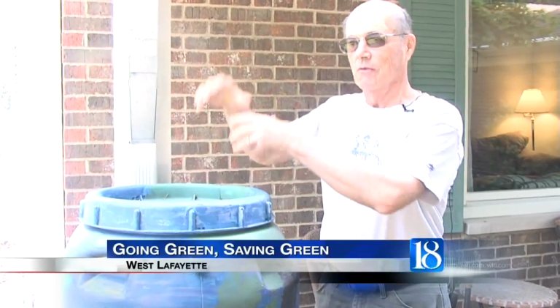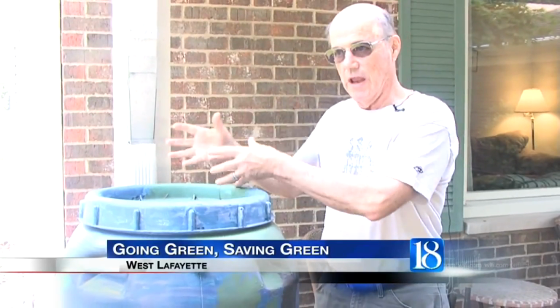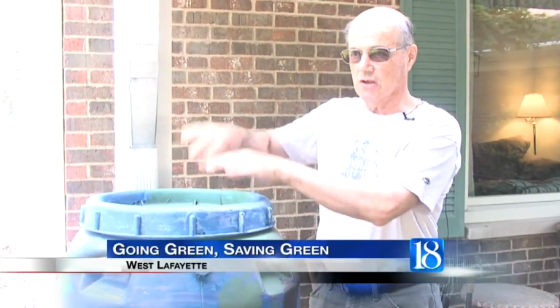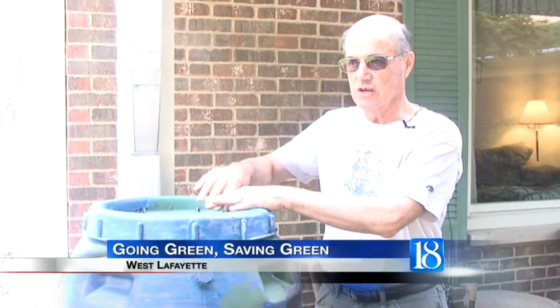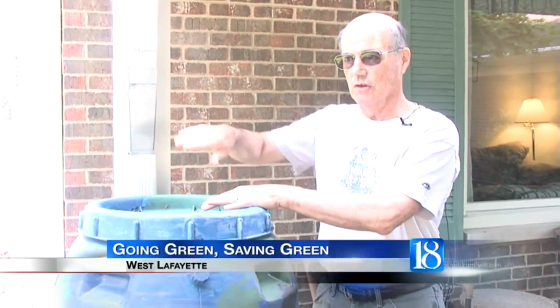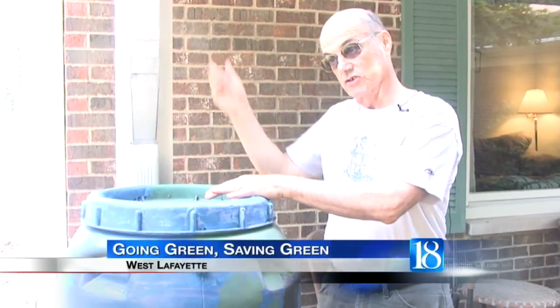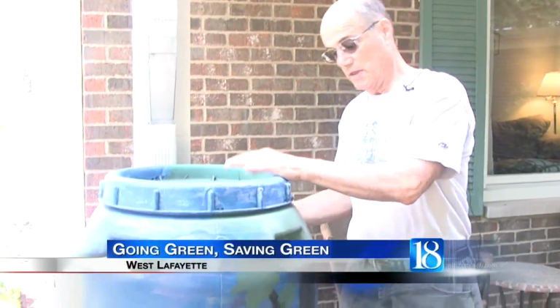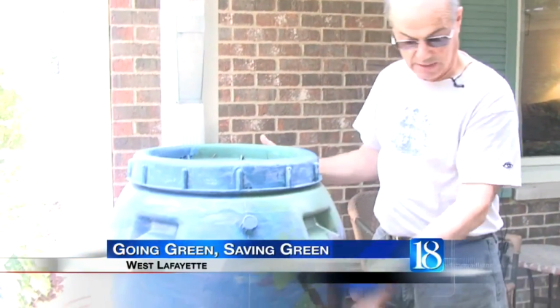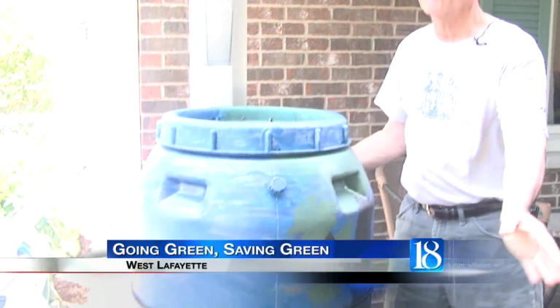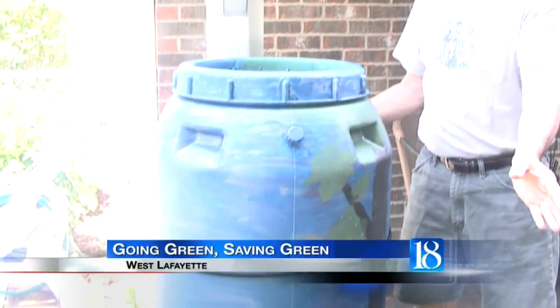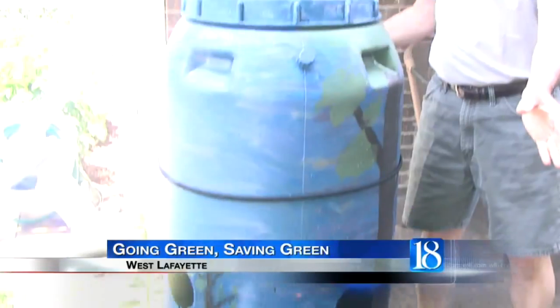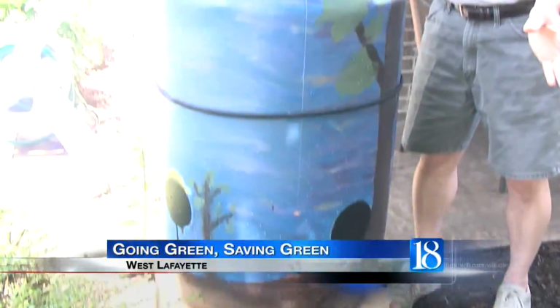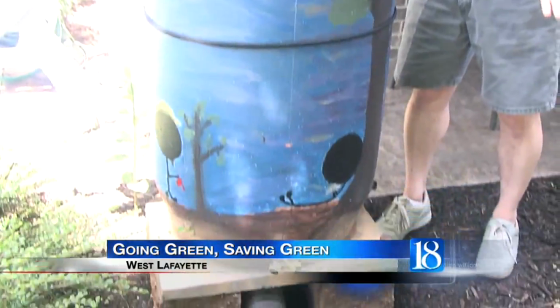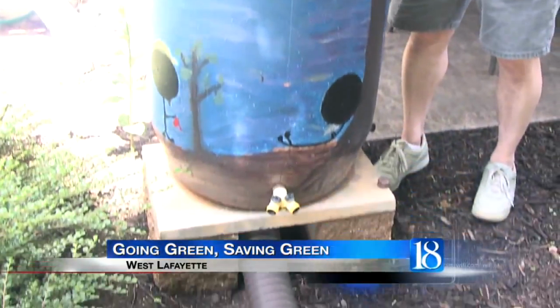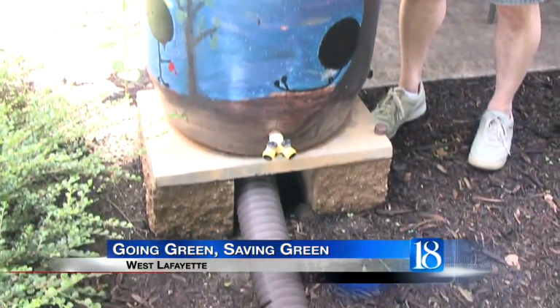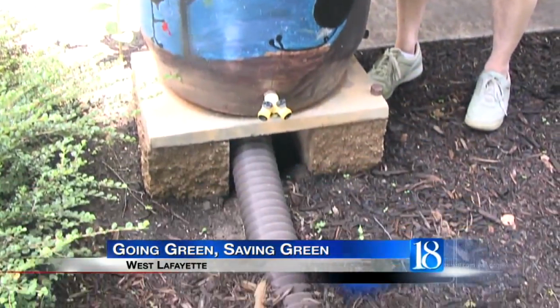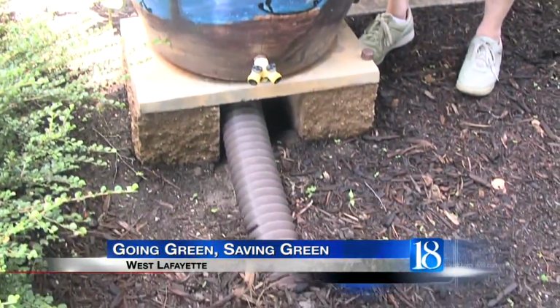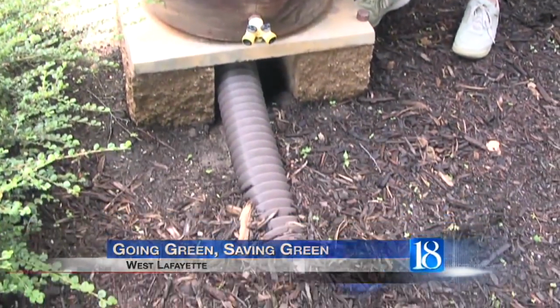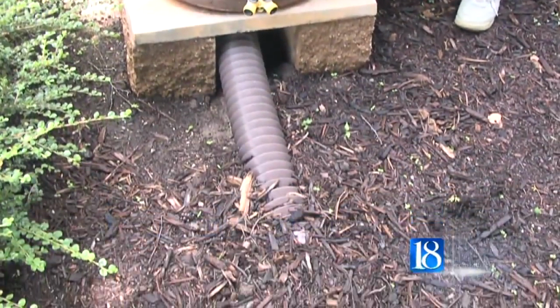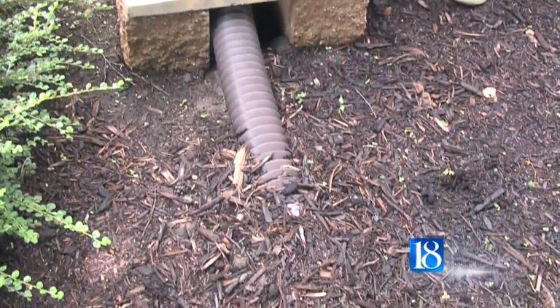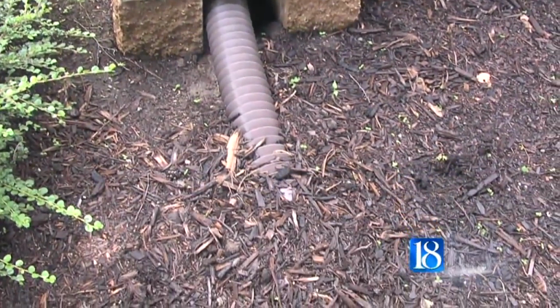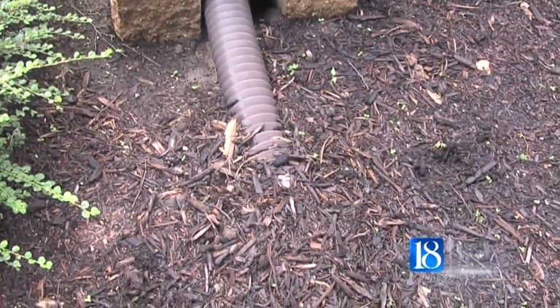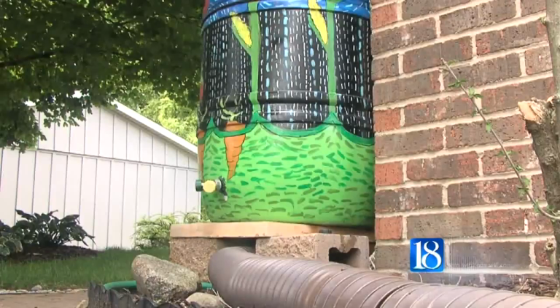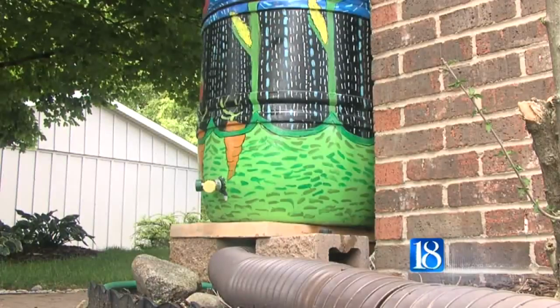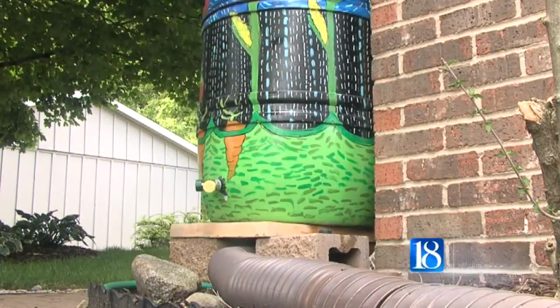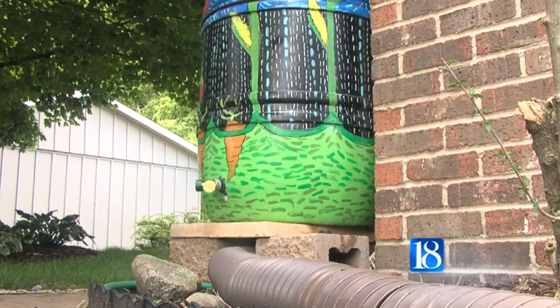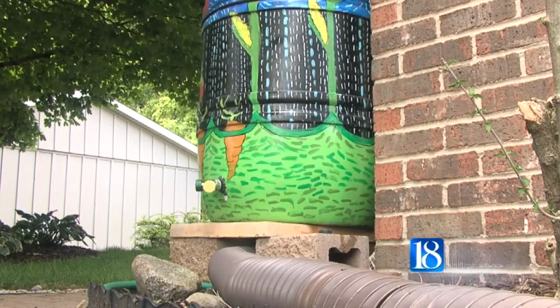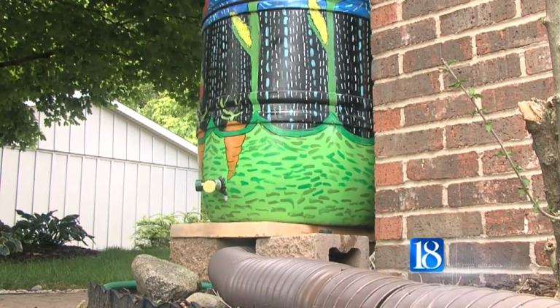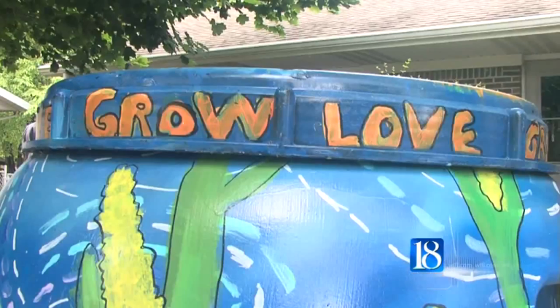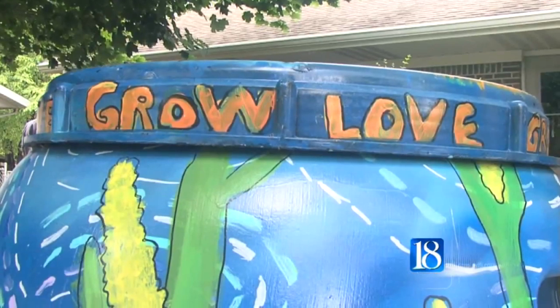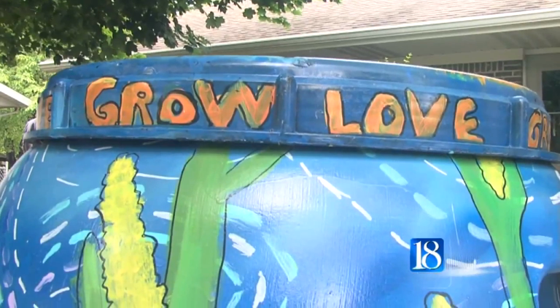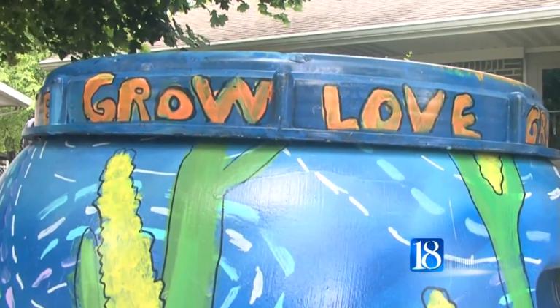When it rains, it goes in here until it fills up and then it comes out through the regular downspout. From his front yard in West Lafayette, Bill Evers is showing us an ancient practice being revived in a growing number of homes.